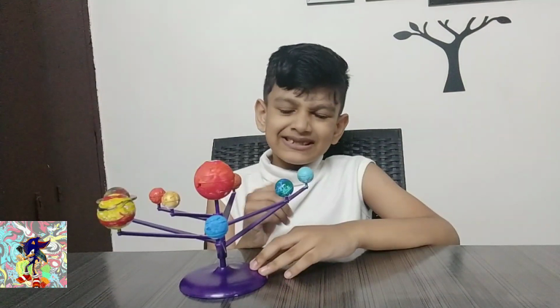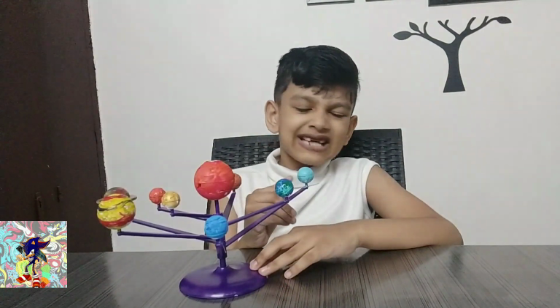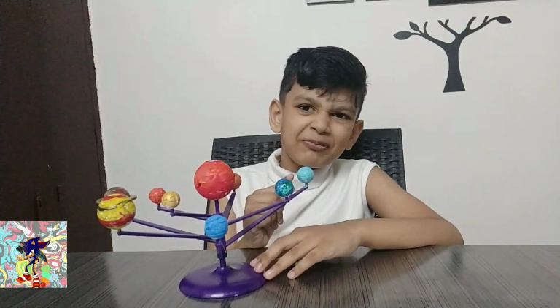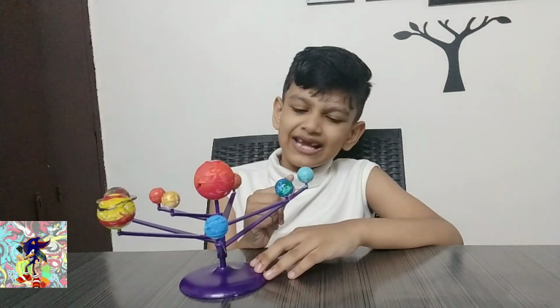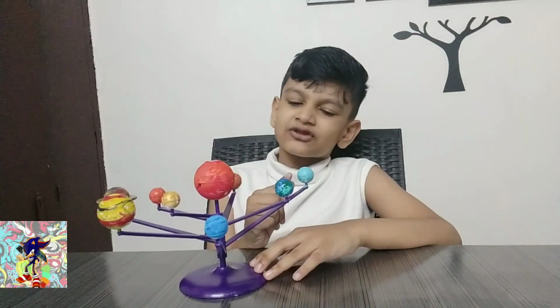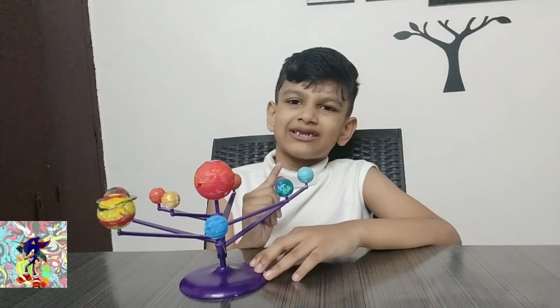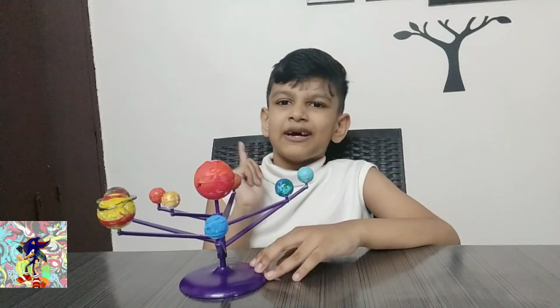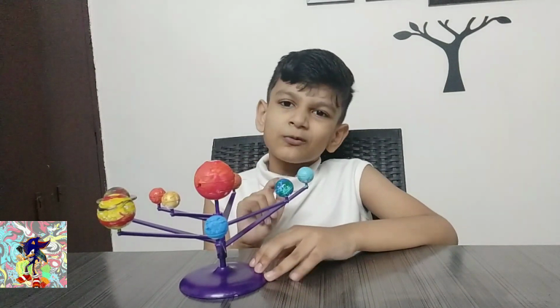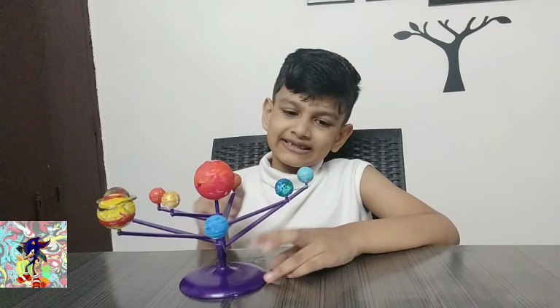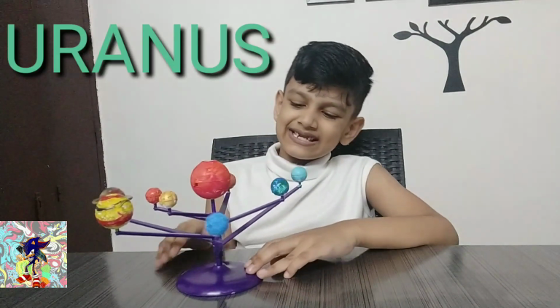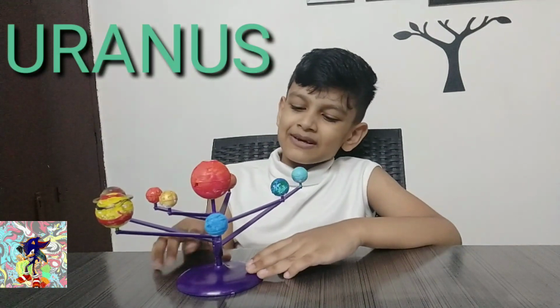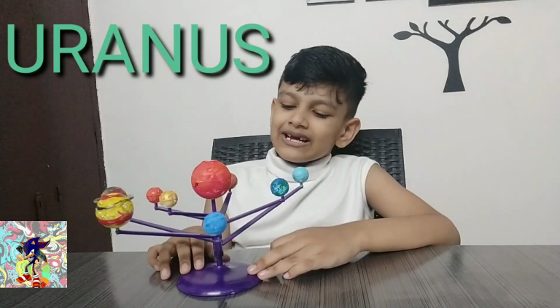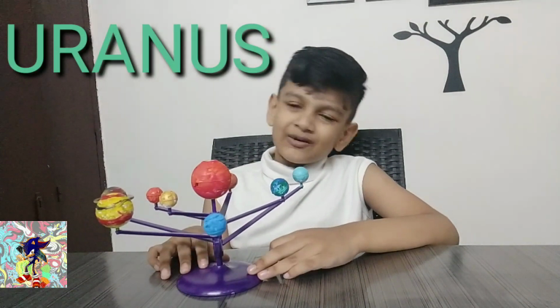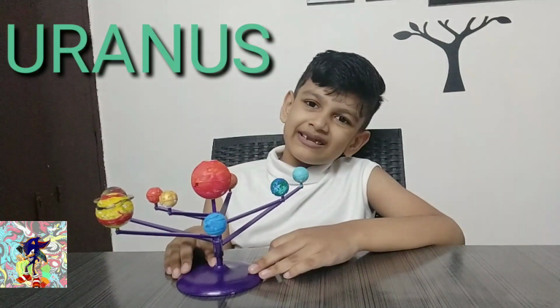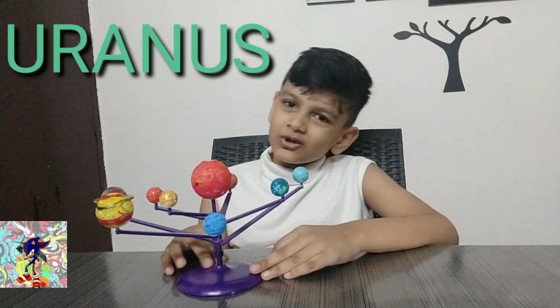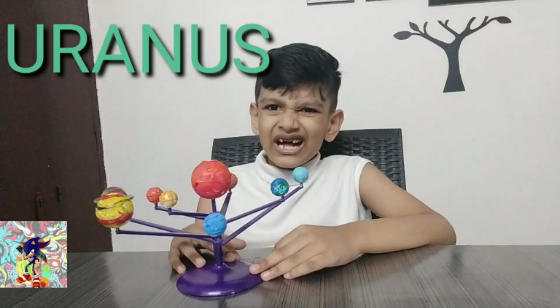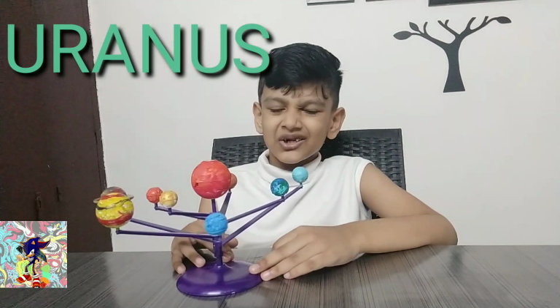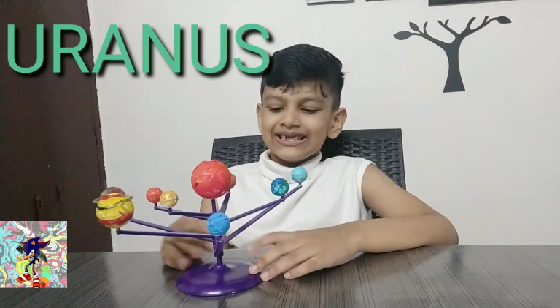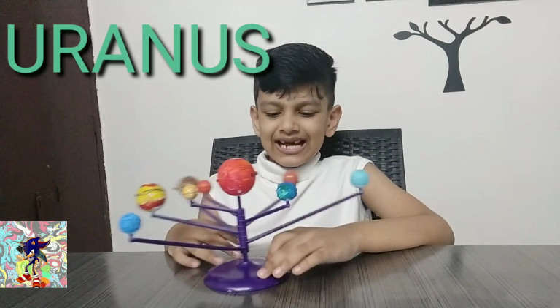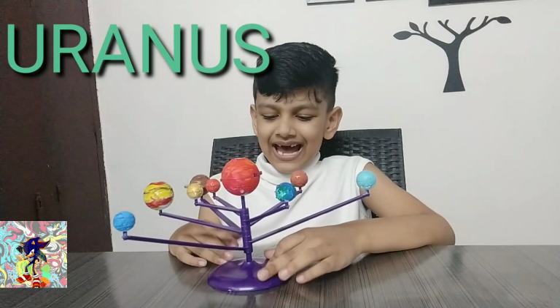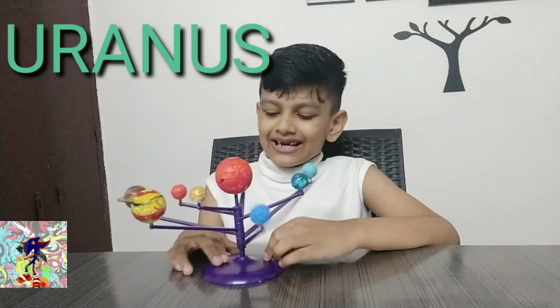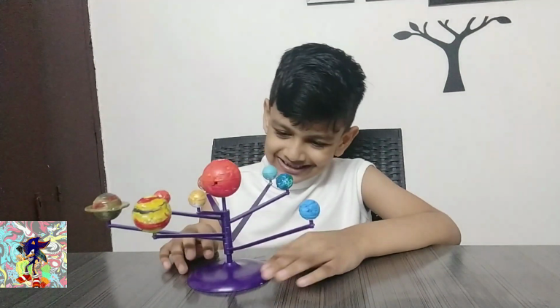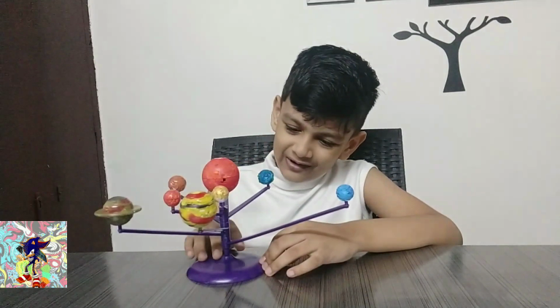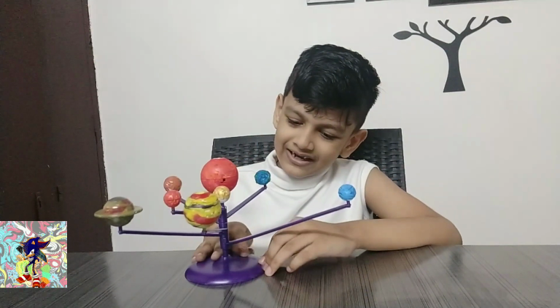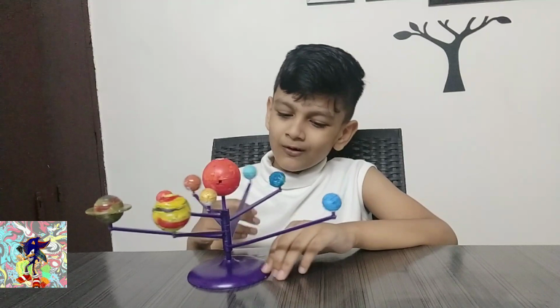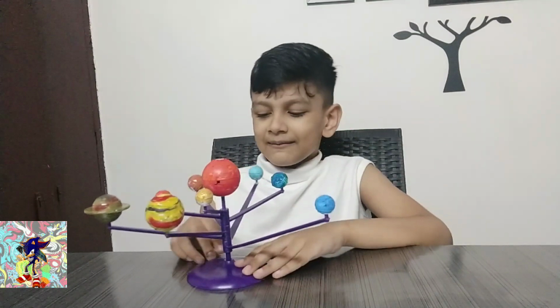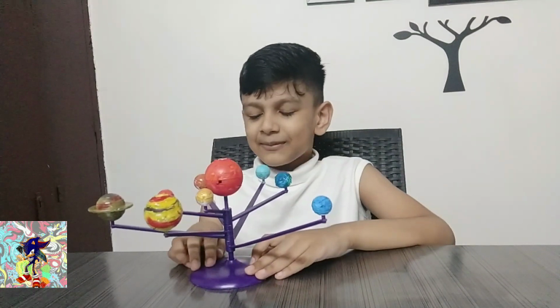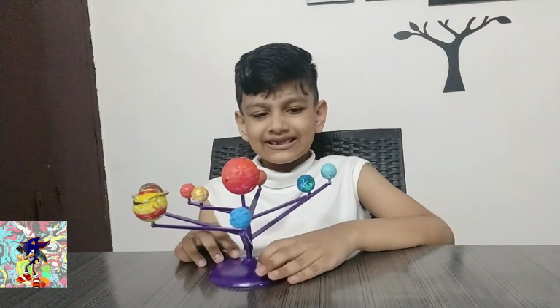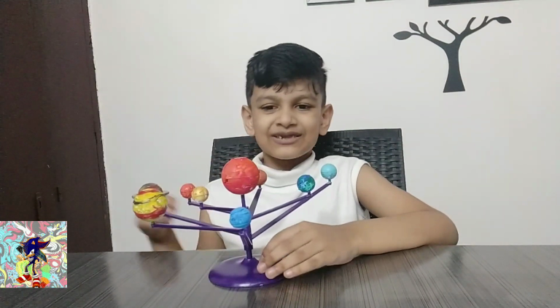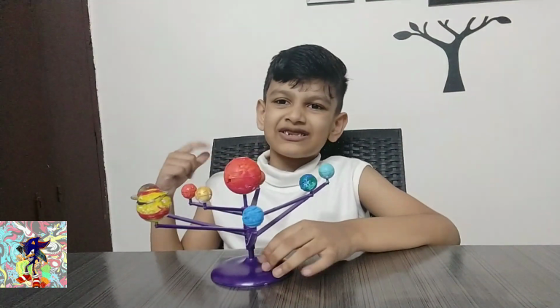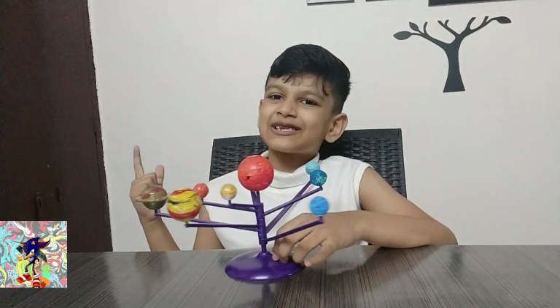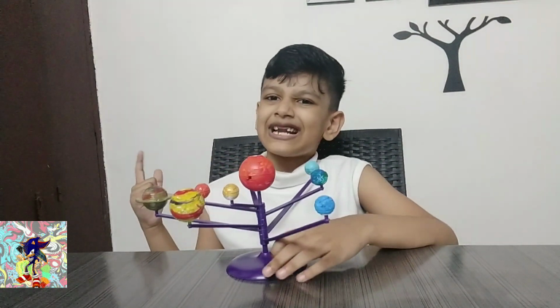This is the seventh planet in the solar system, Uranus. It's a green-blue color. And yeah, I don't know if there's more, but that's my guess. And let's move on to the next planet.